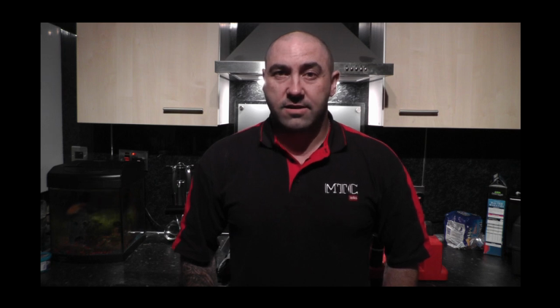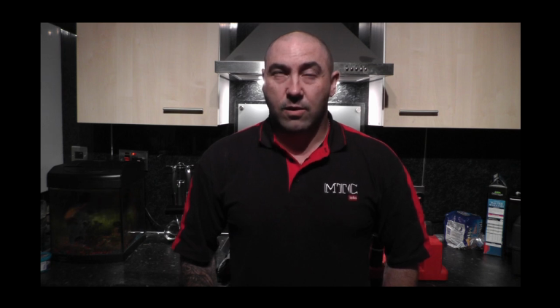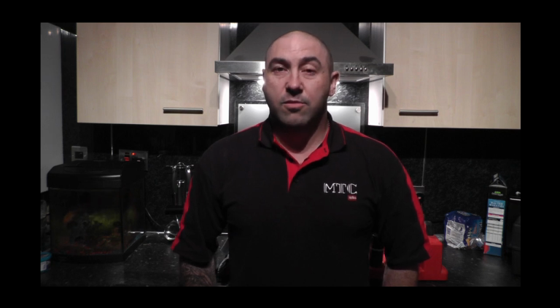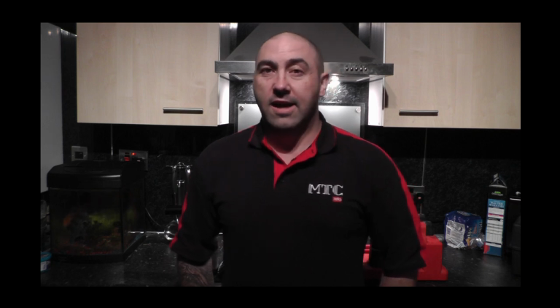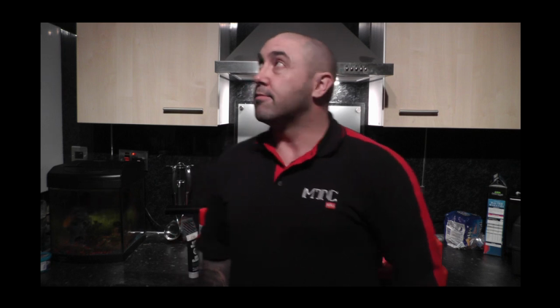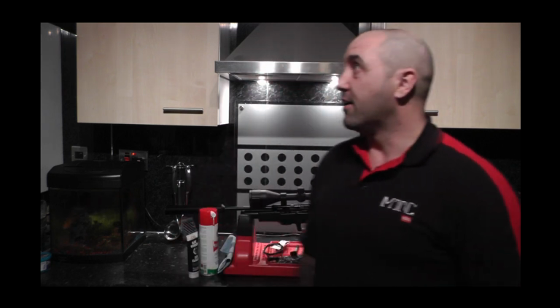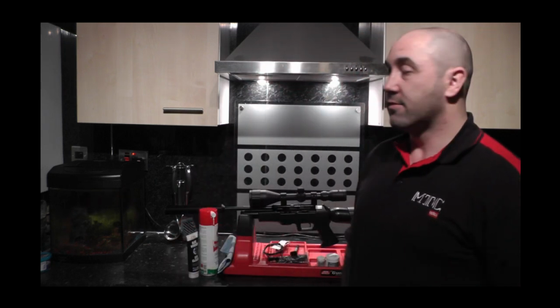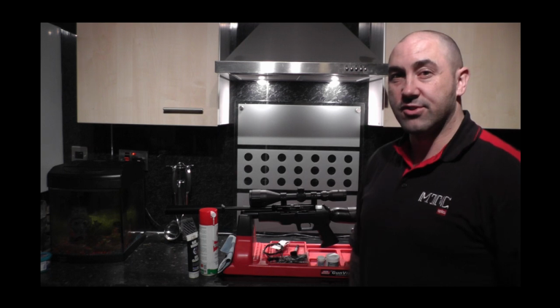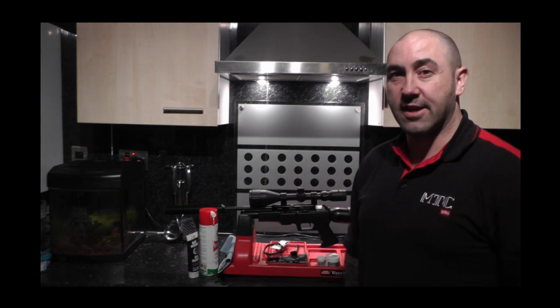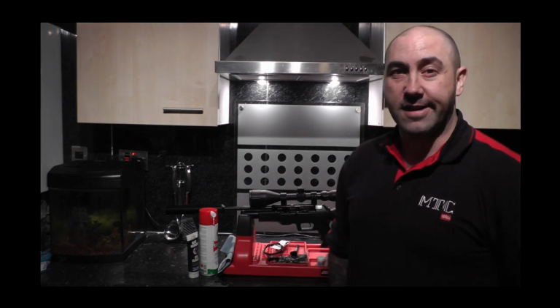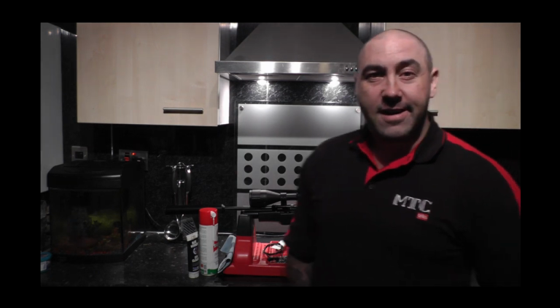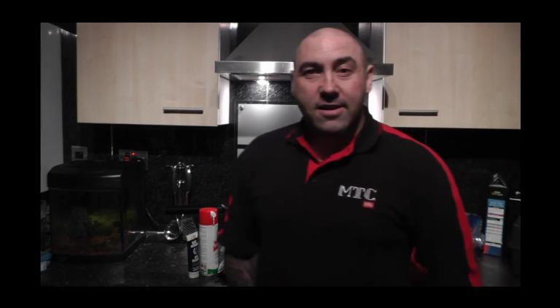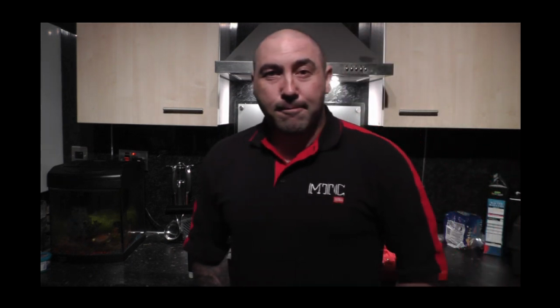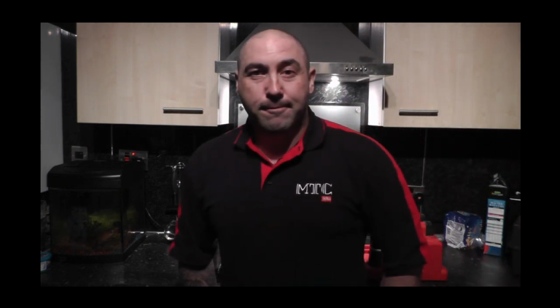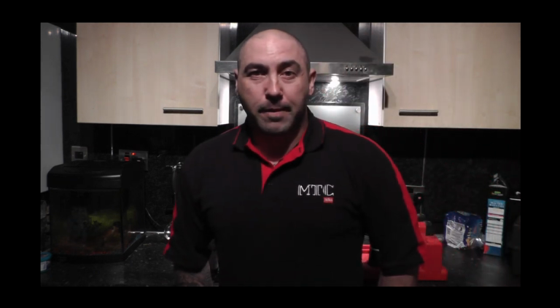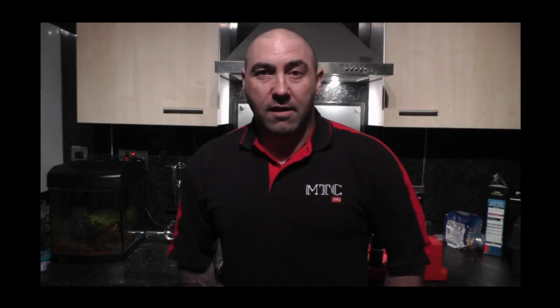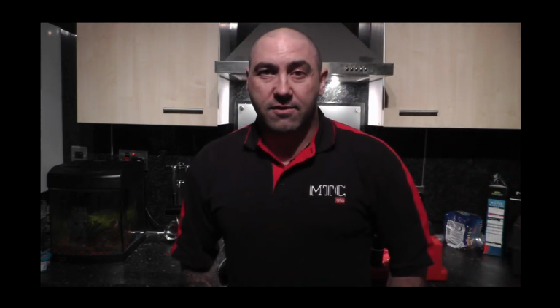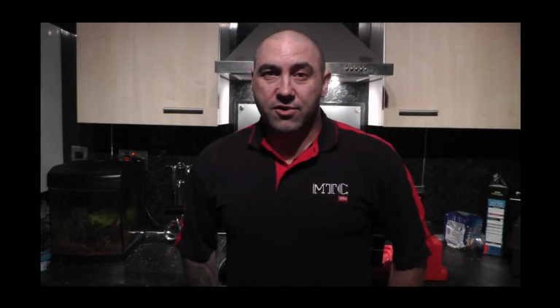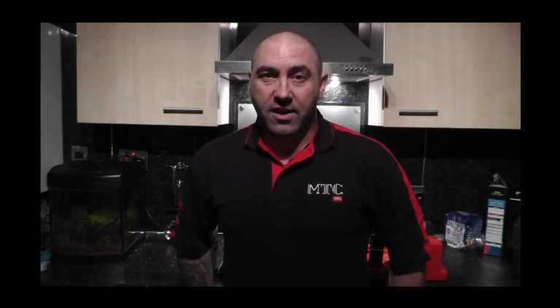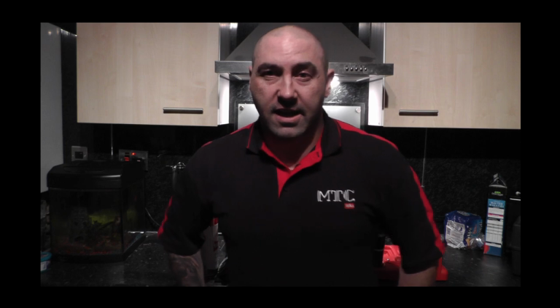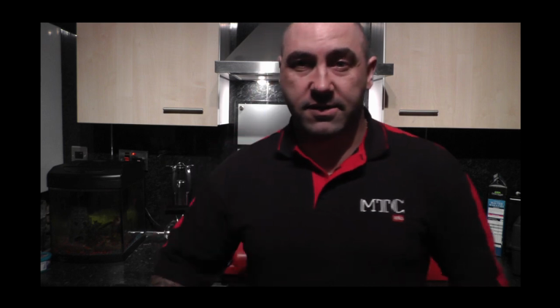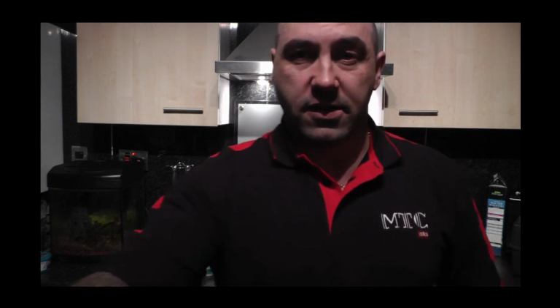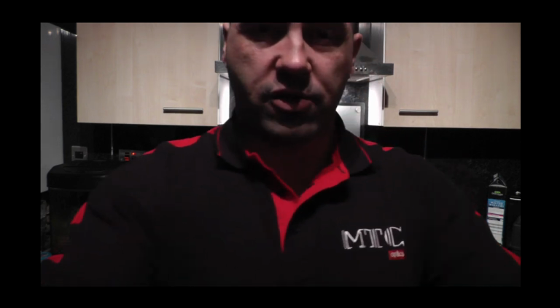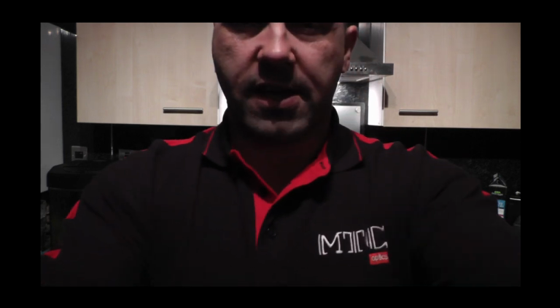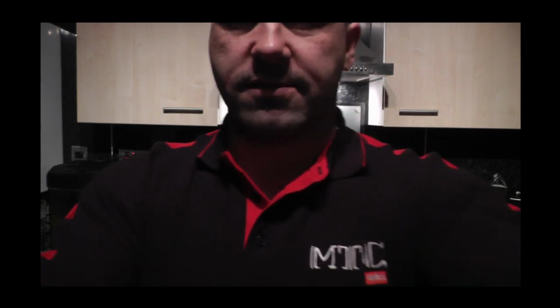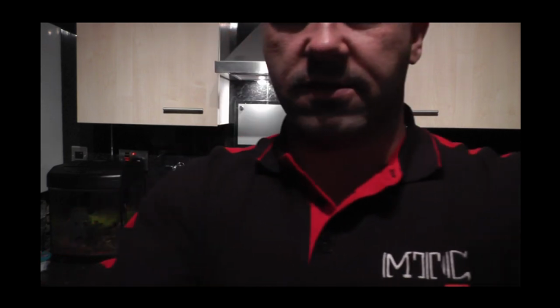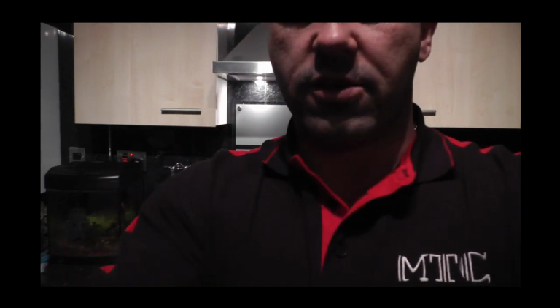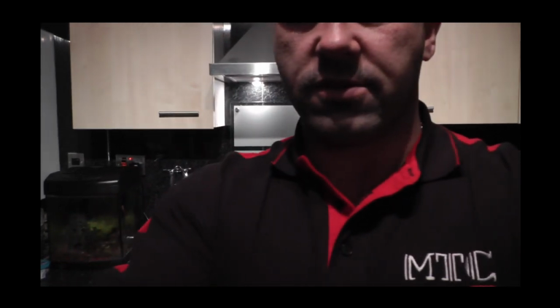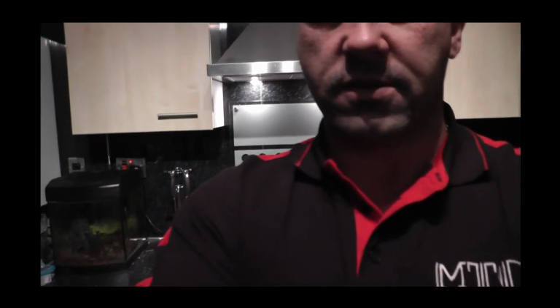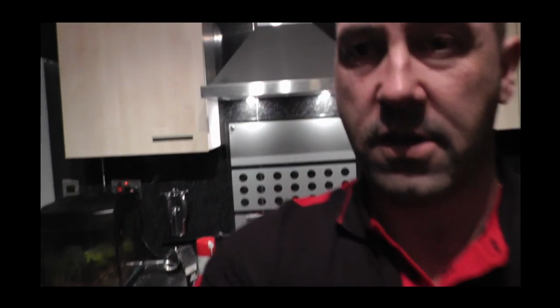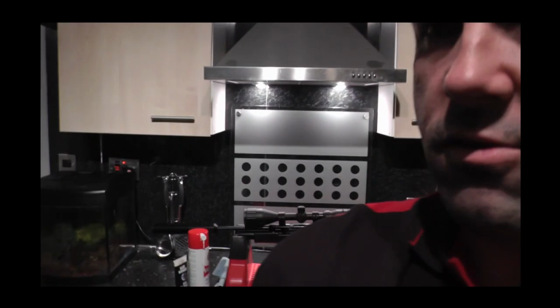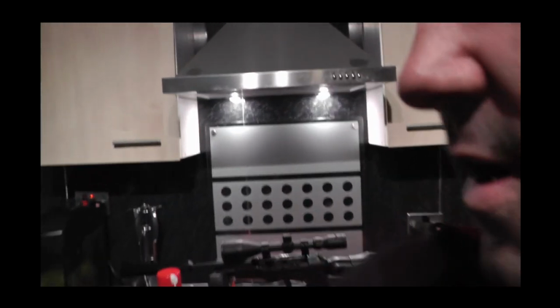So welcome to me man cave, which is the kitchen. If you just give us a couple of seconds I'll show you some of the gear — what I use.